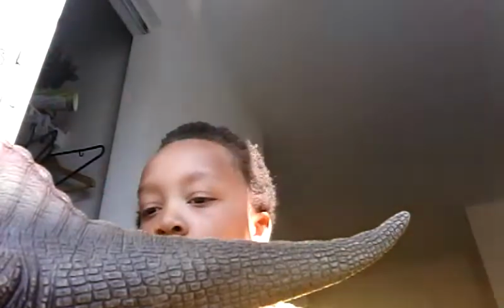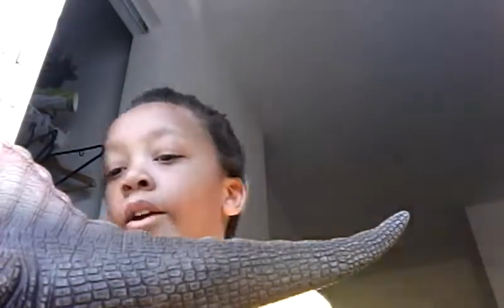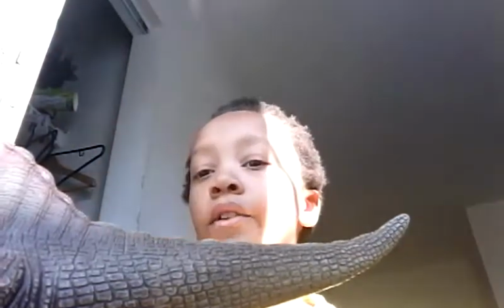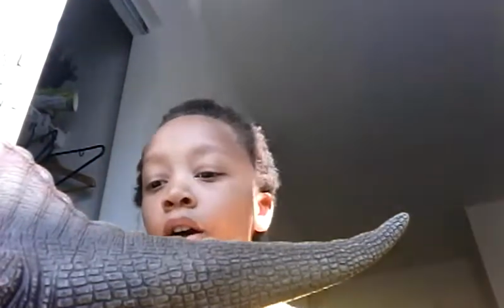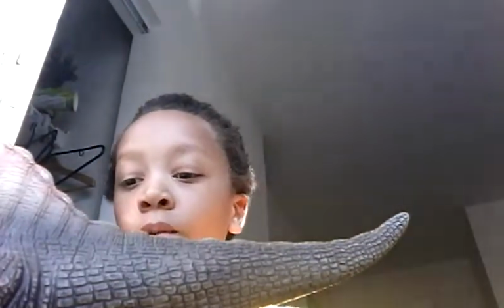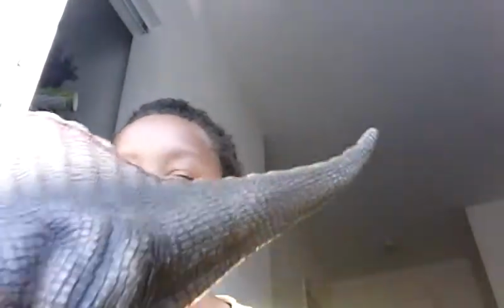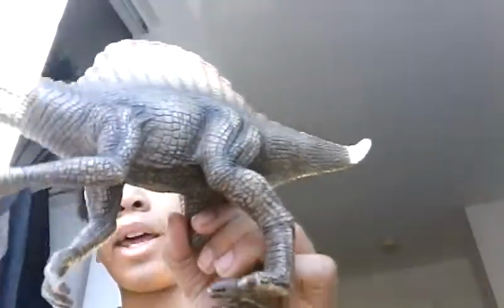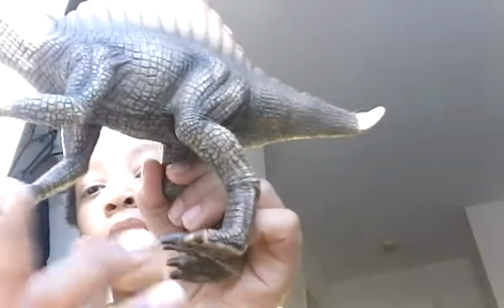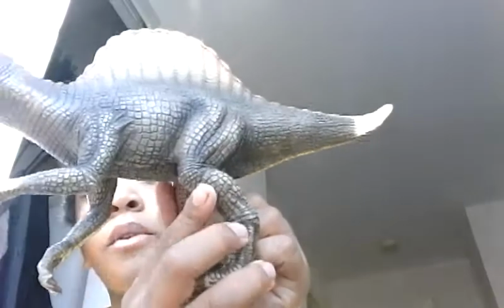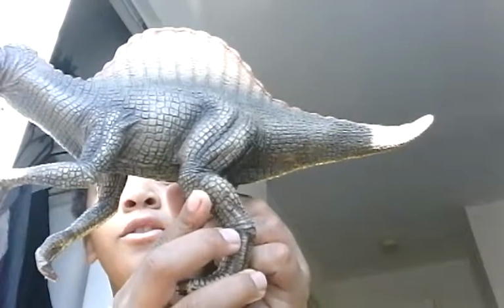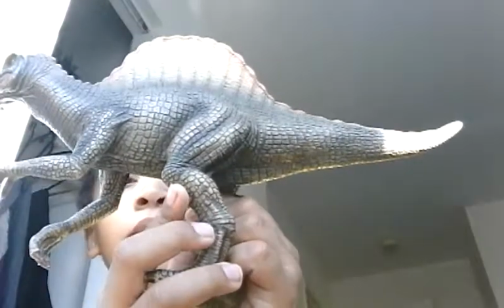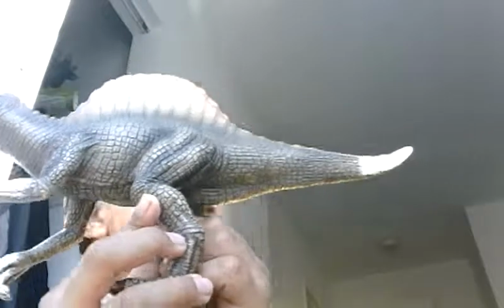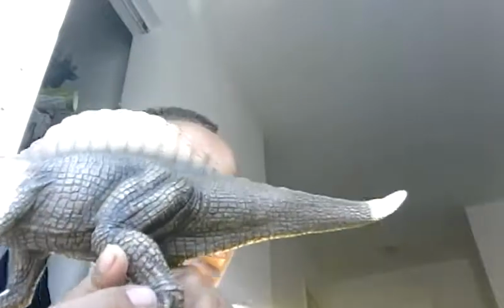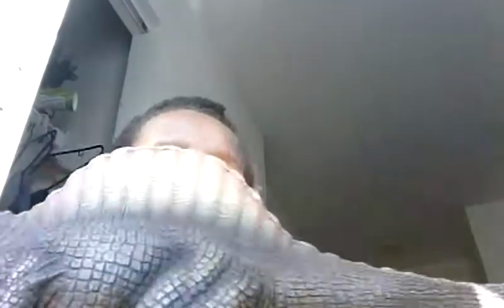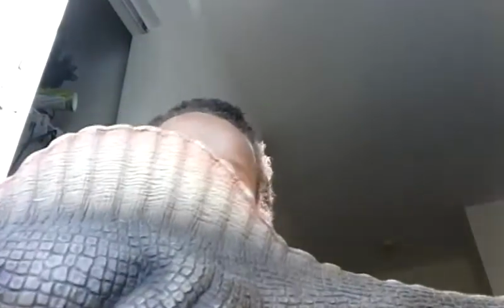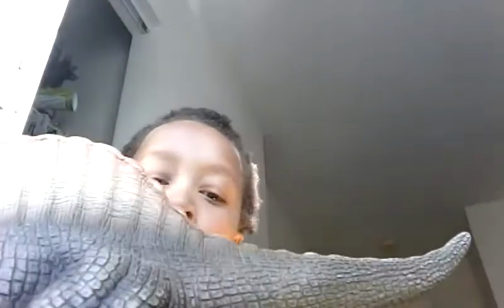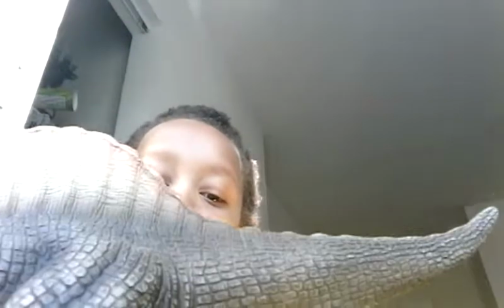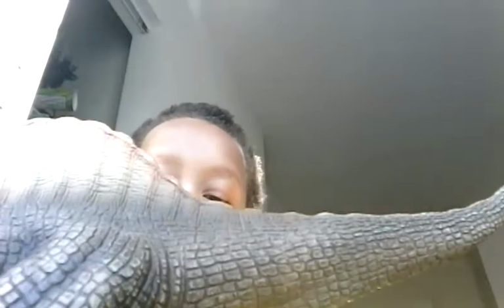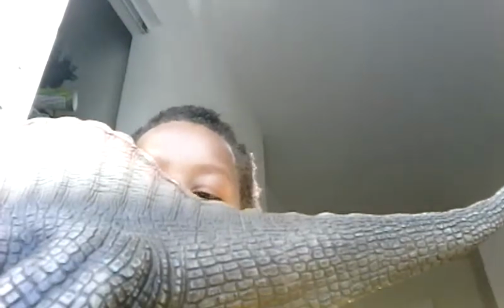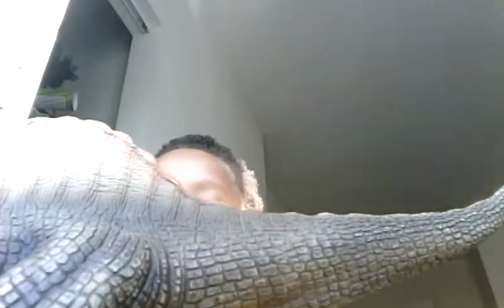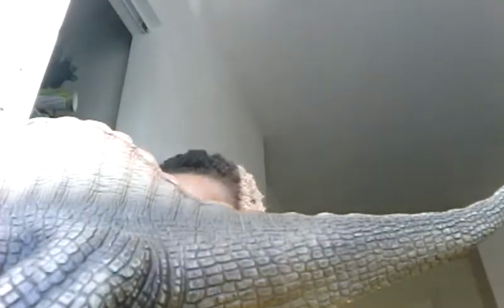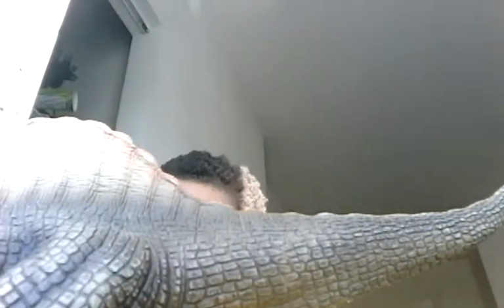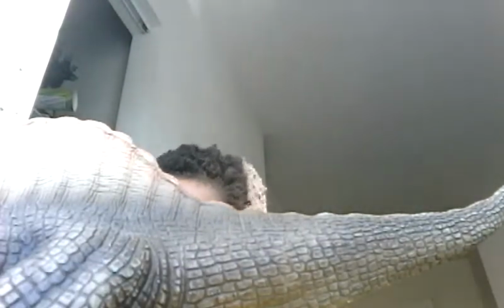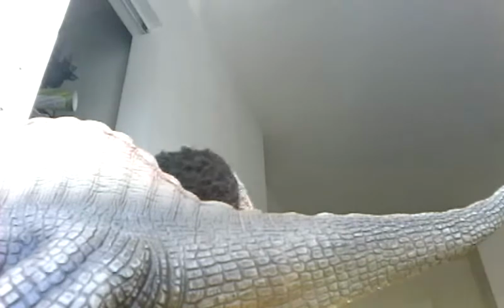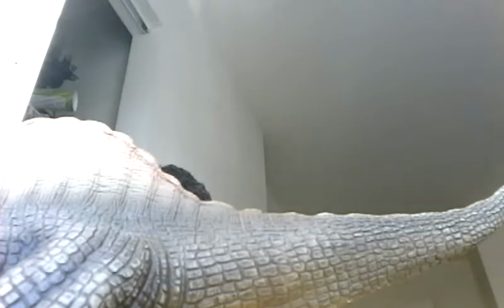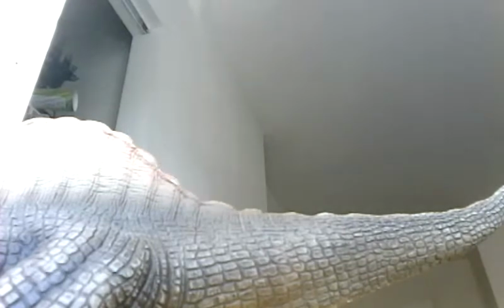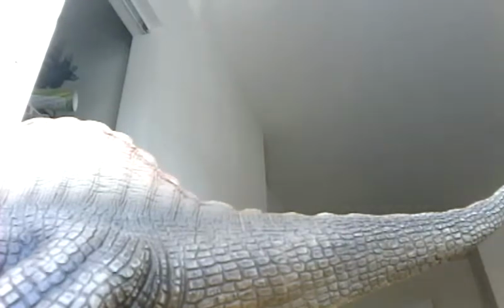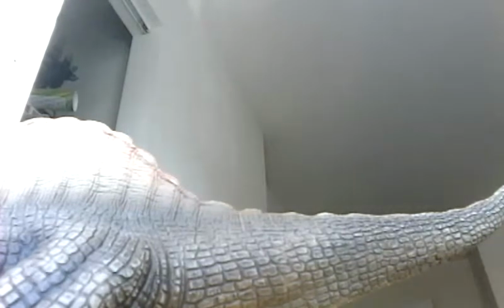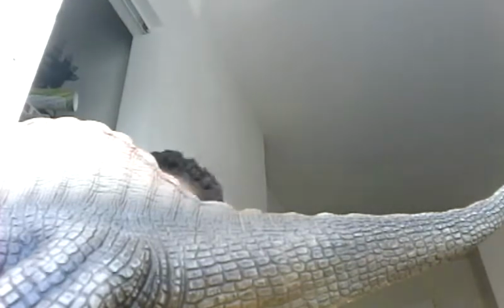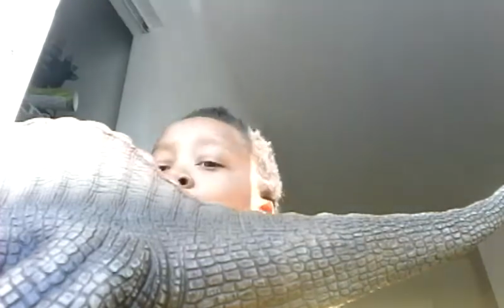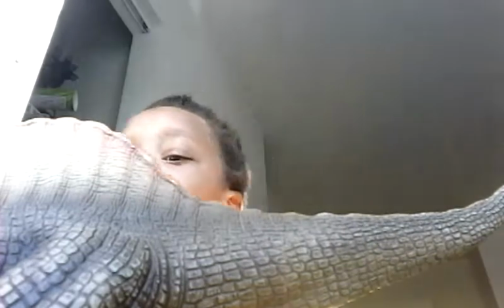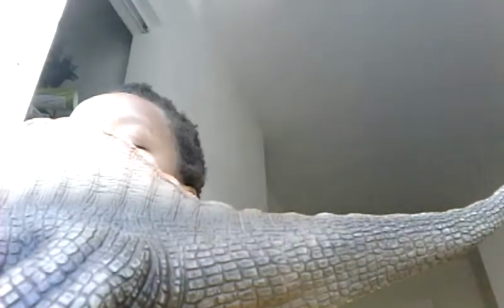I really like this because it's walking on four legs, even though it was made in 2007. The proof of Spinosaurus walking on four legs came out in 2015, so good job on that, Schleich.